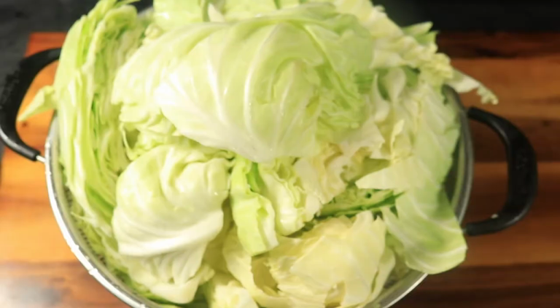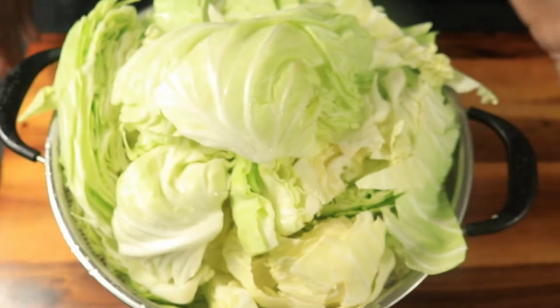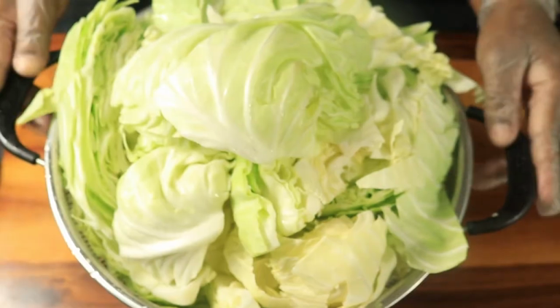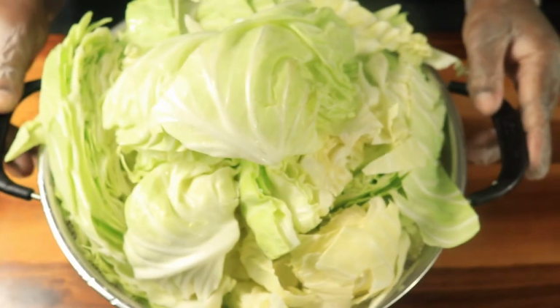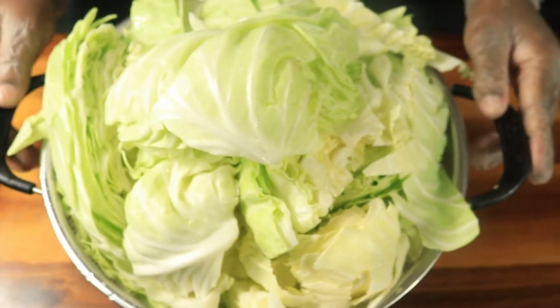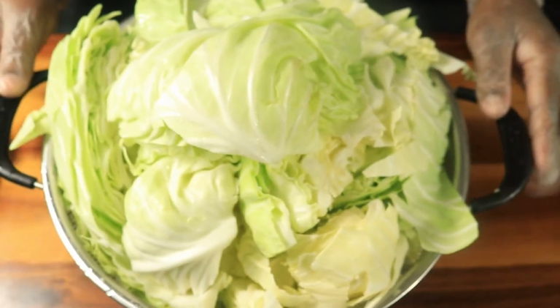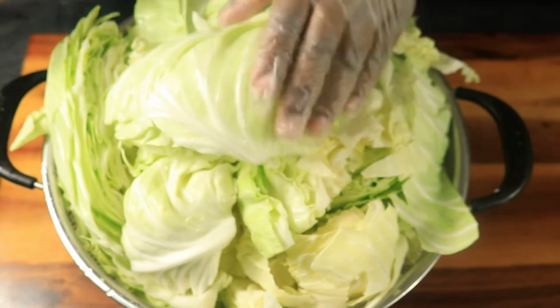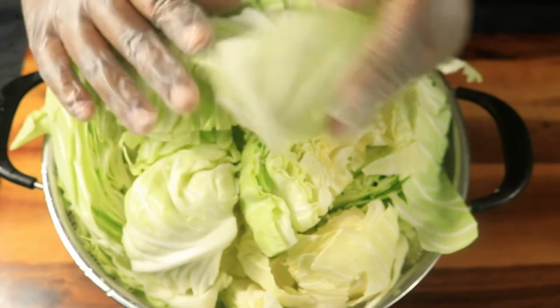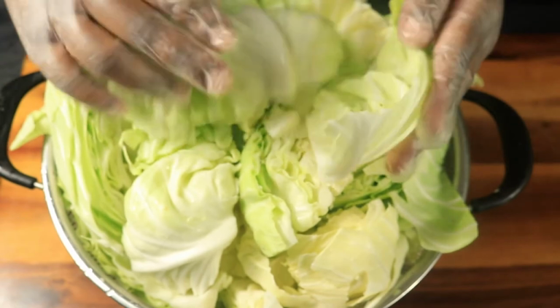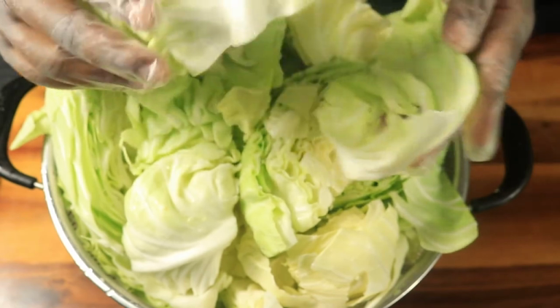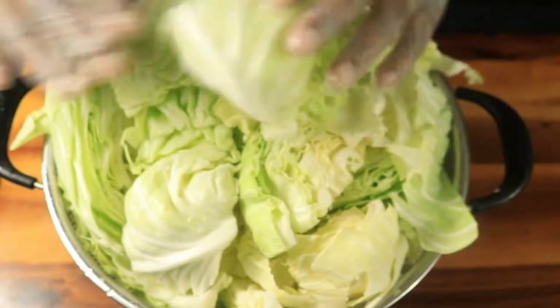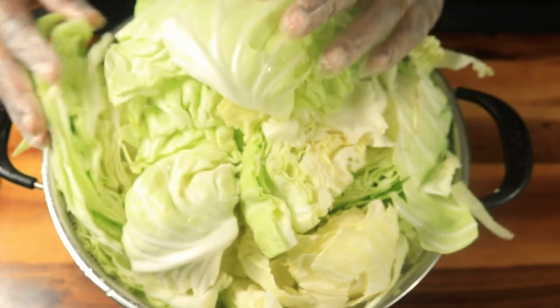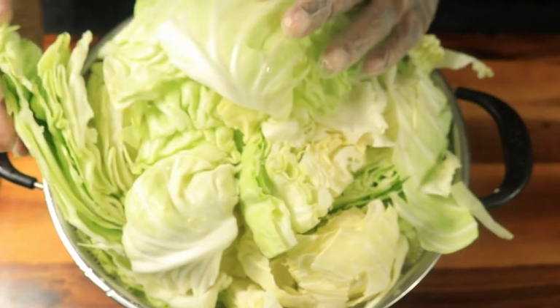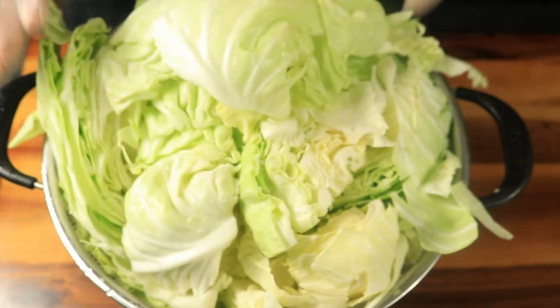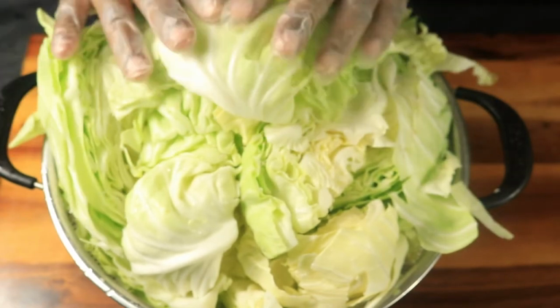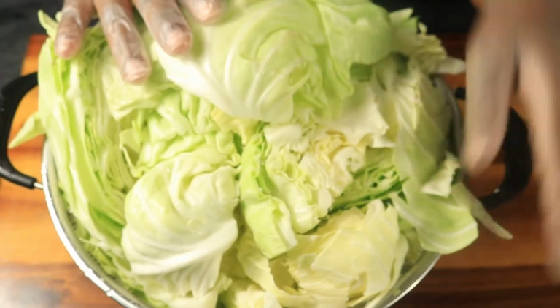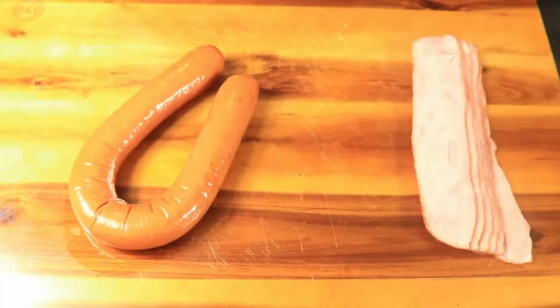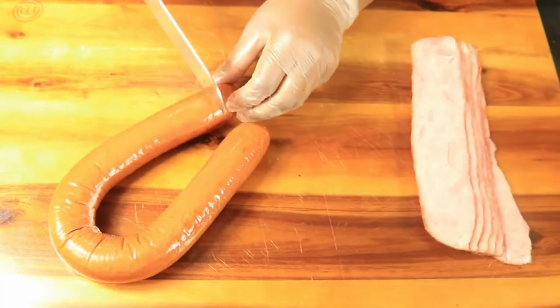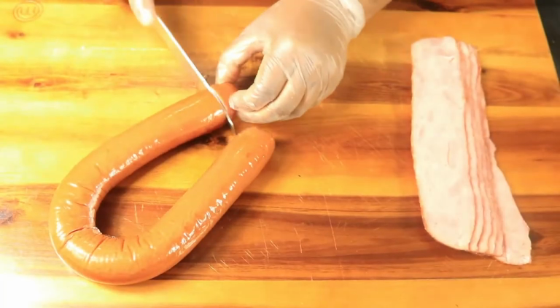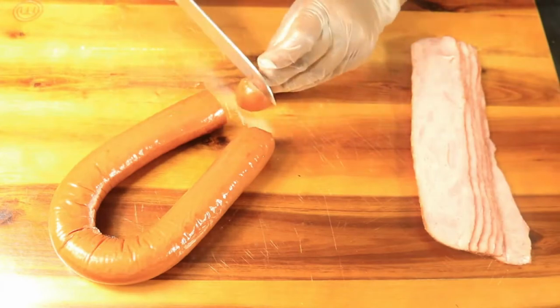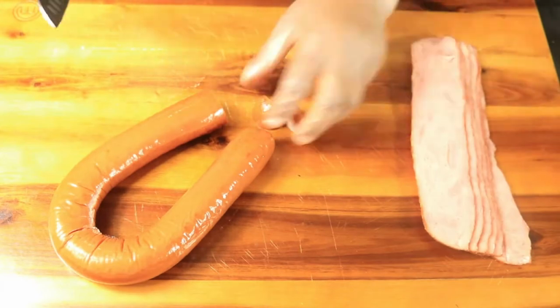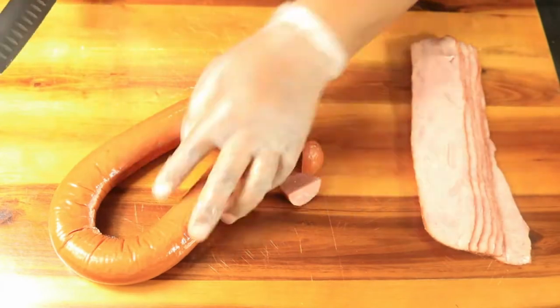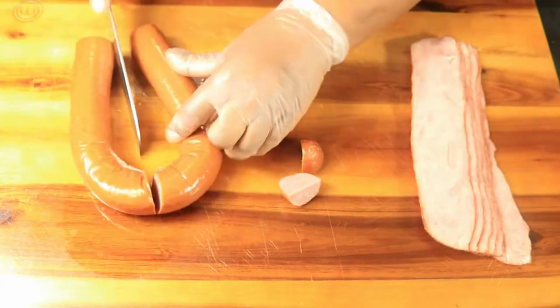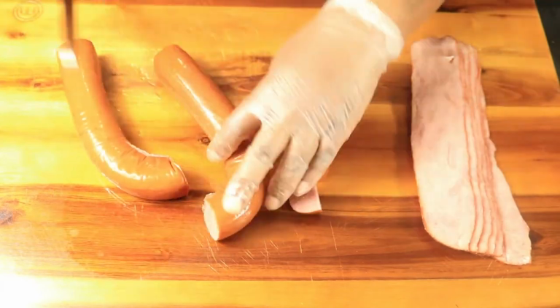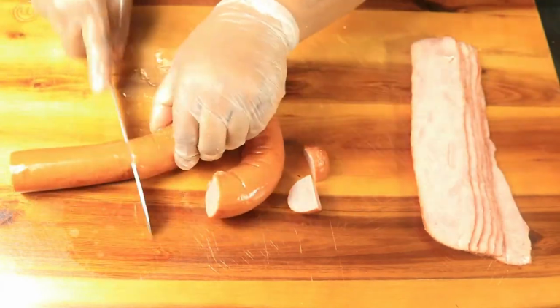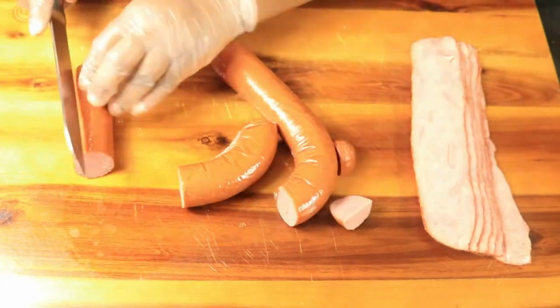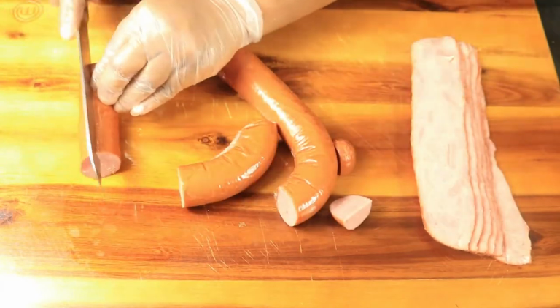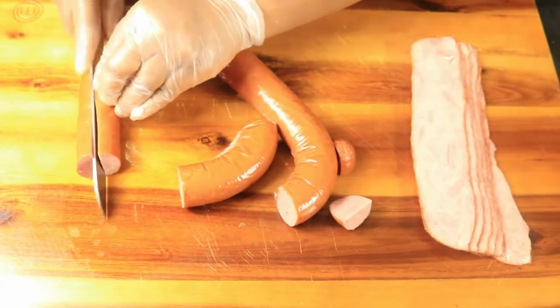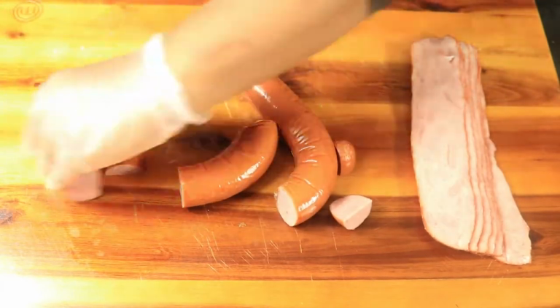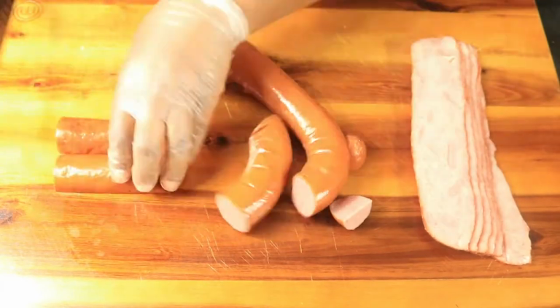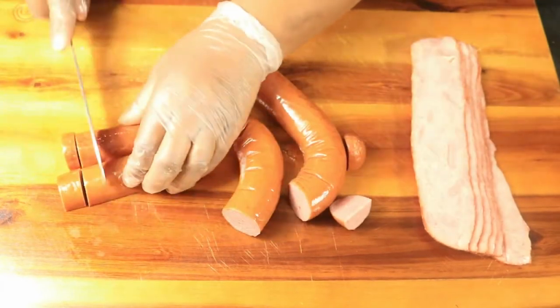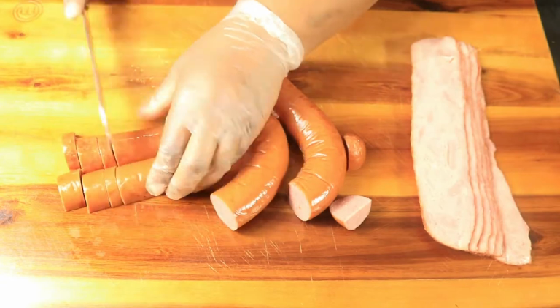First, let's wash and cut our cabbage into medium sized chunks. Then cut your sausage and bacon into smaller pieces. This meat will help add flavor to your cabbage.